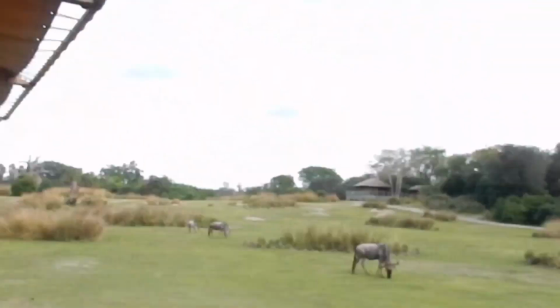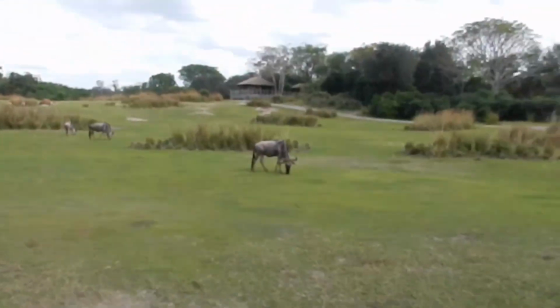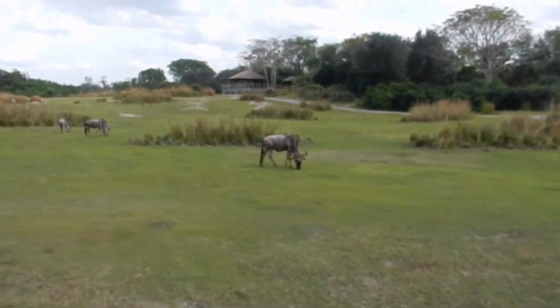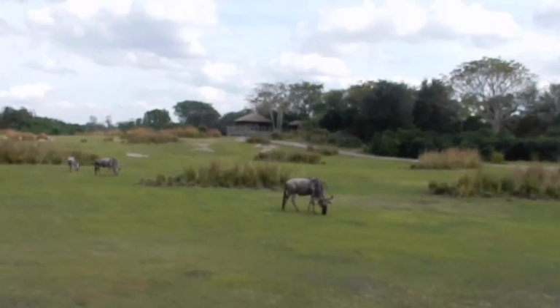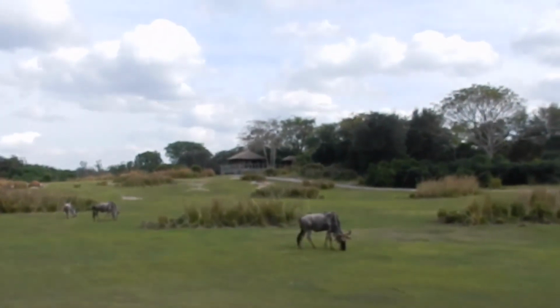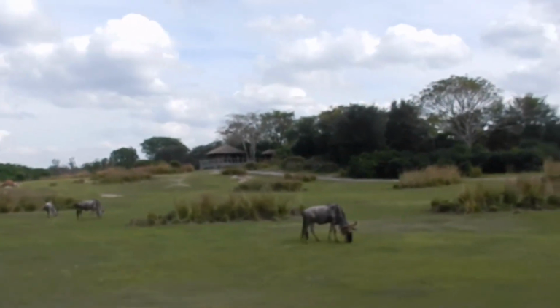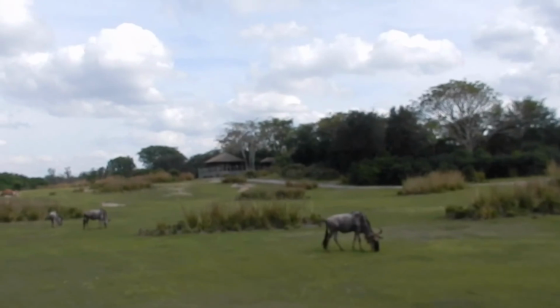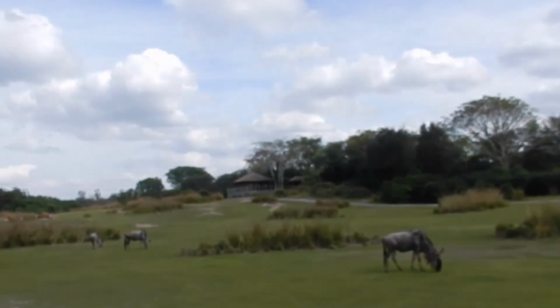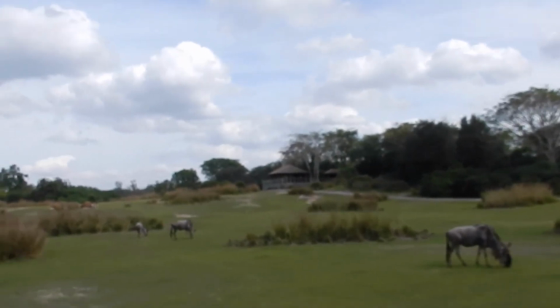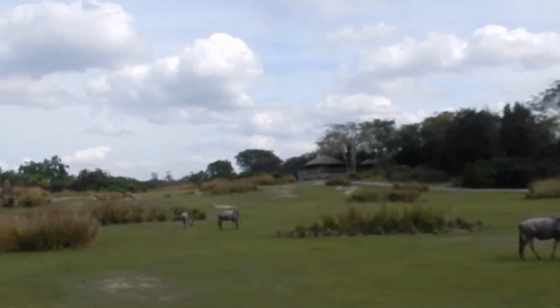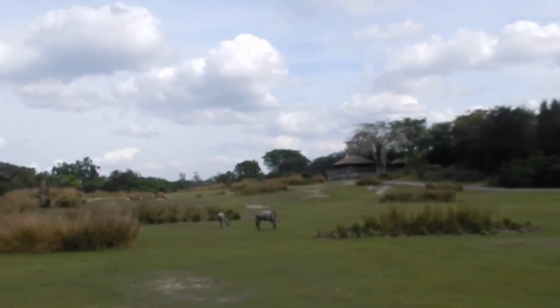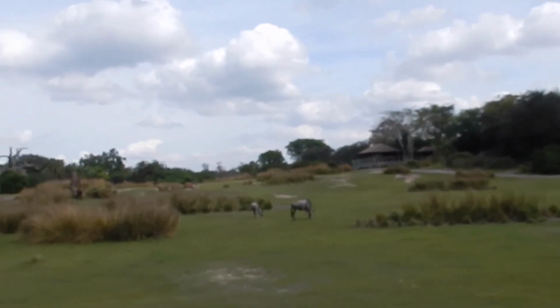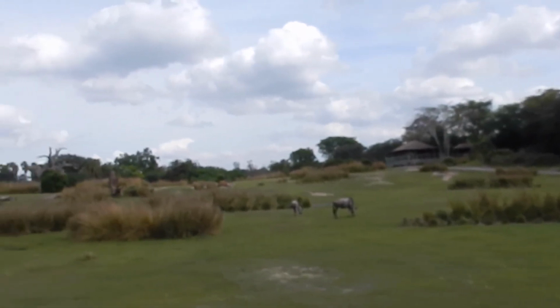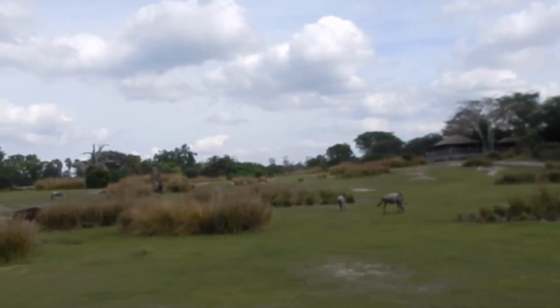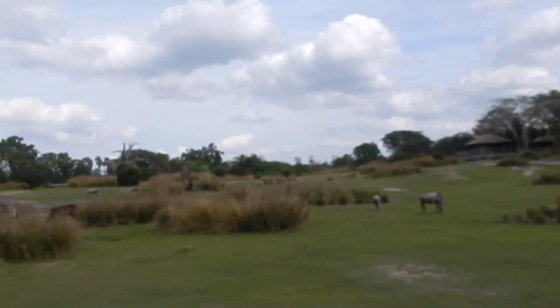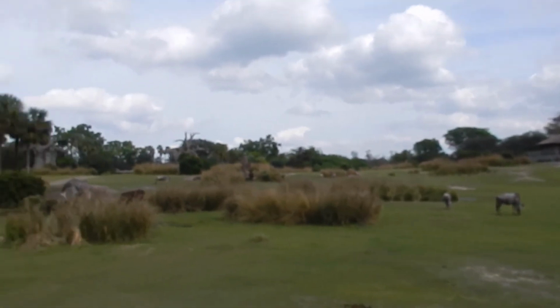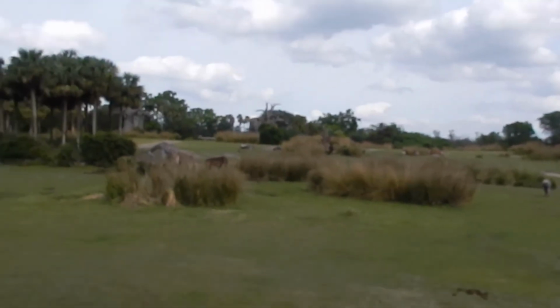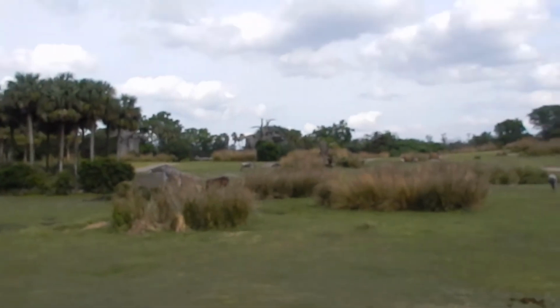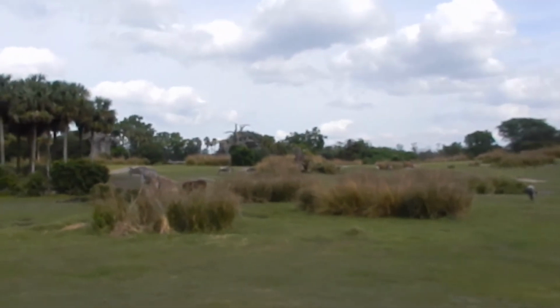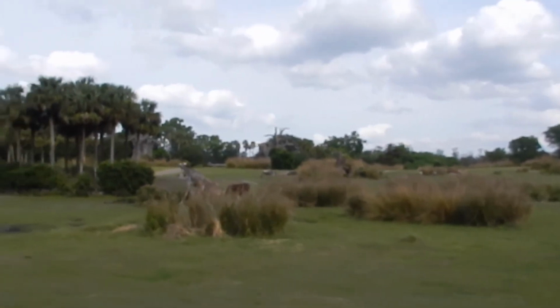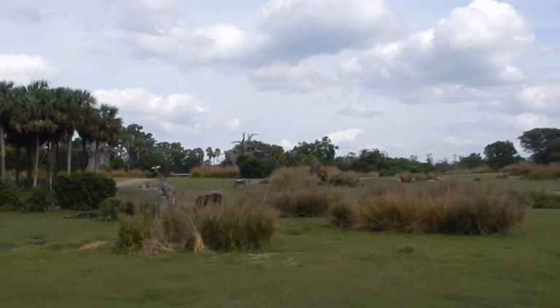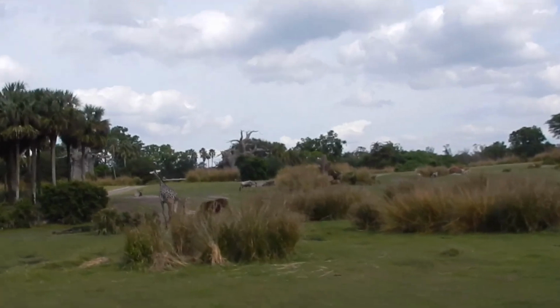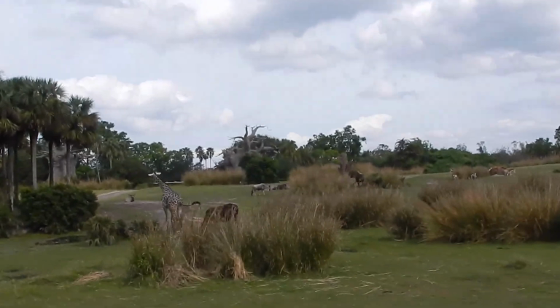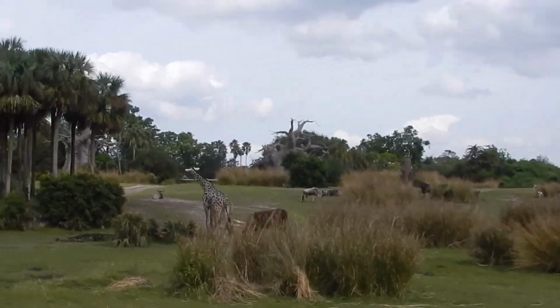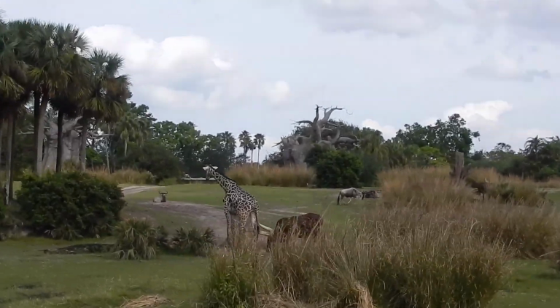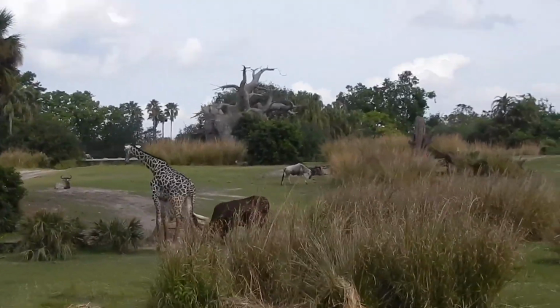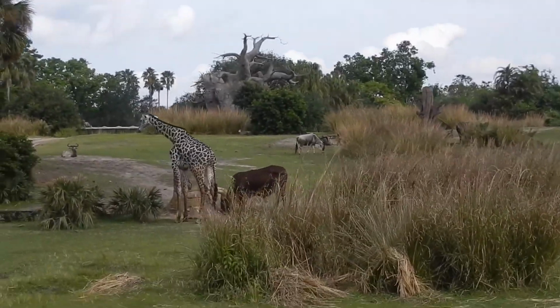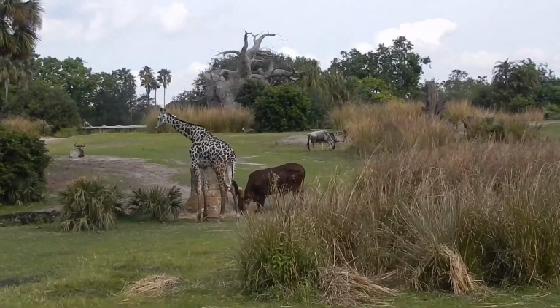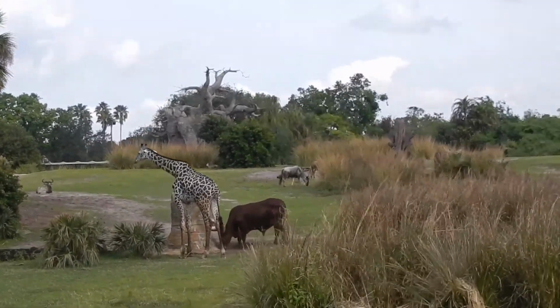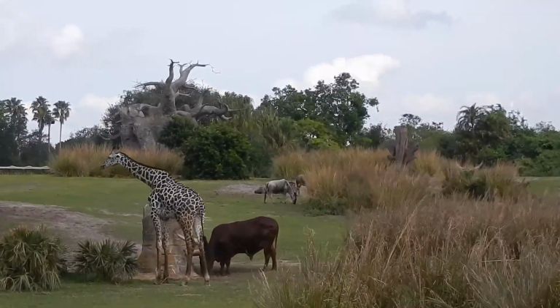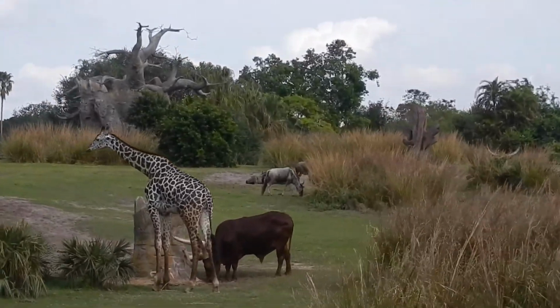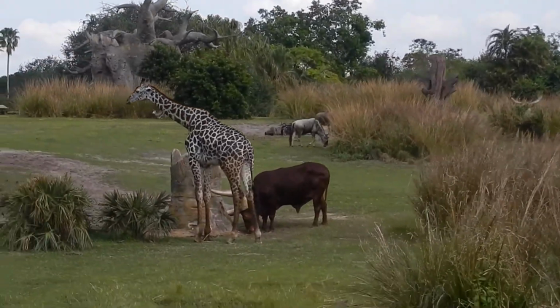Wildebeest — white-bearded wildebeest — are the second largest herding animal, second only to humans. They participate in very large migrations: 1.5 million of them will migrate over a thousand miles each year. Even in your own backyard you may not even notice them.